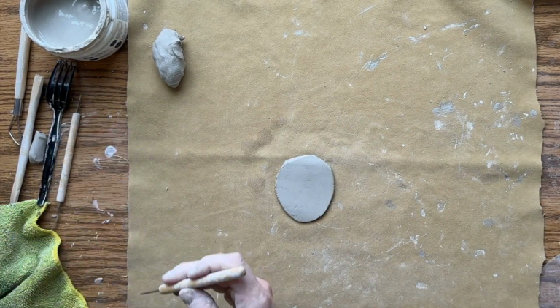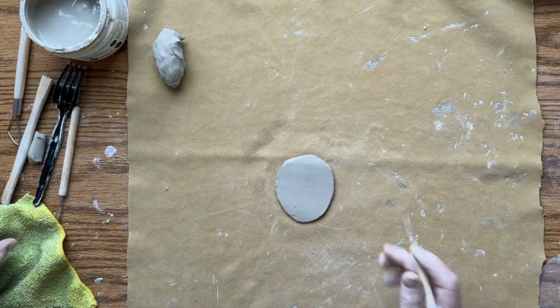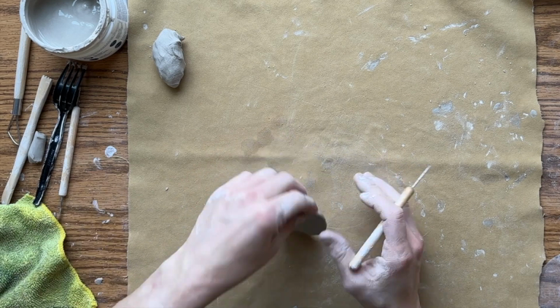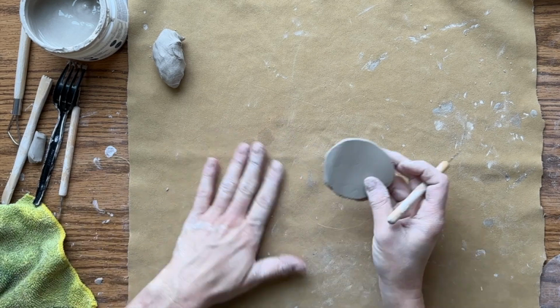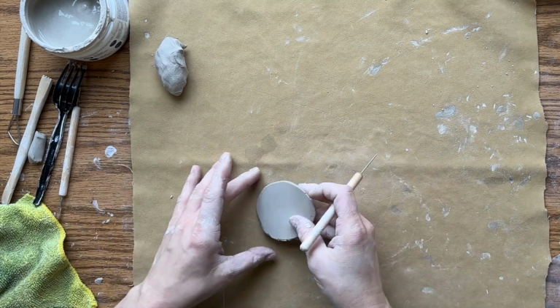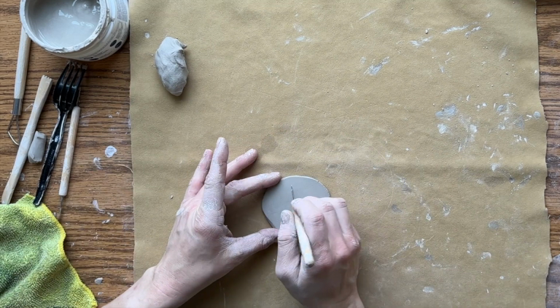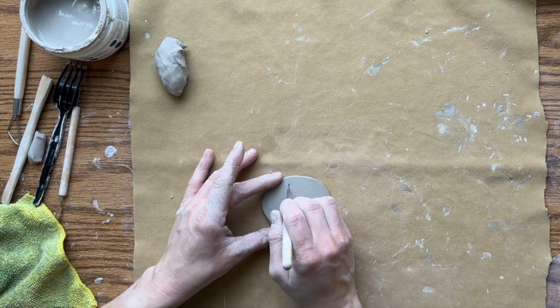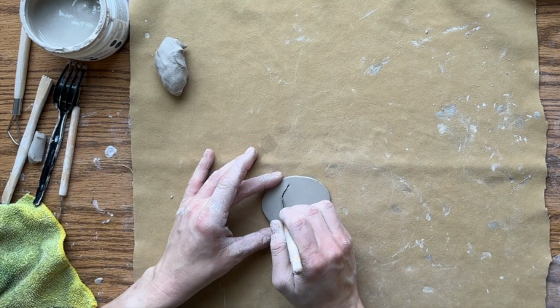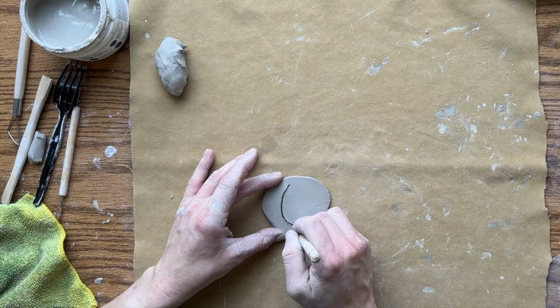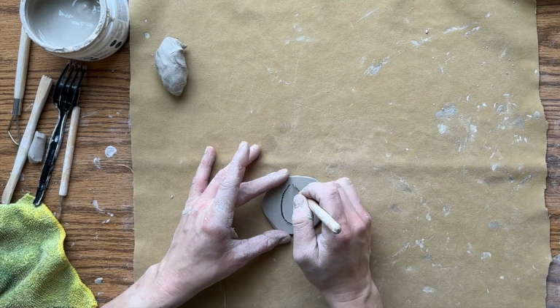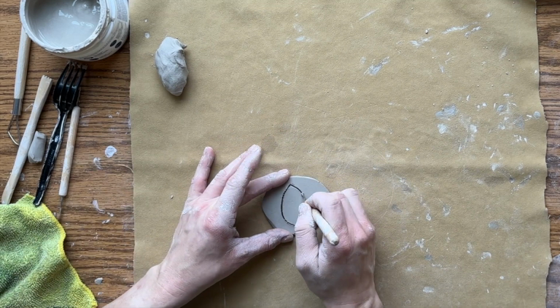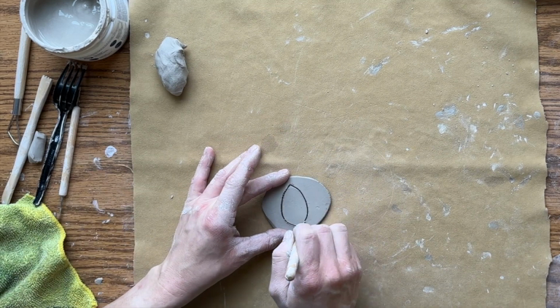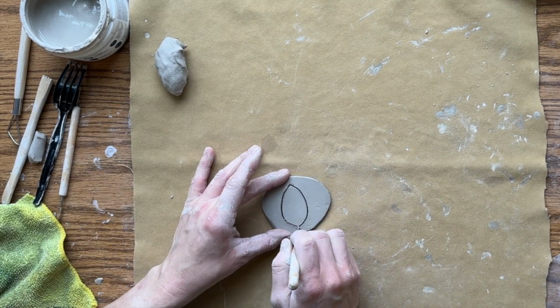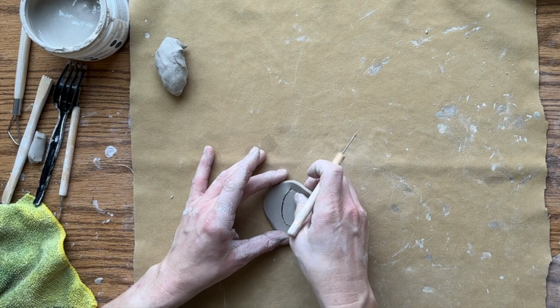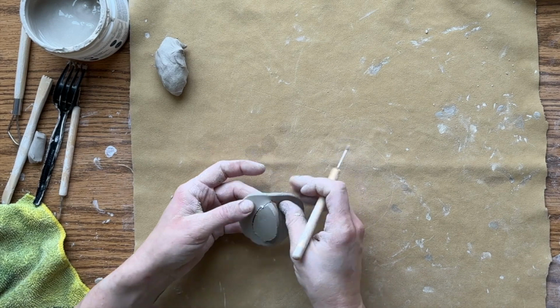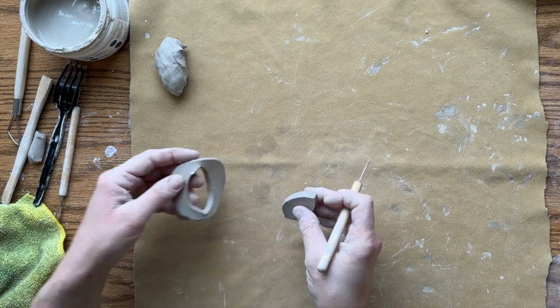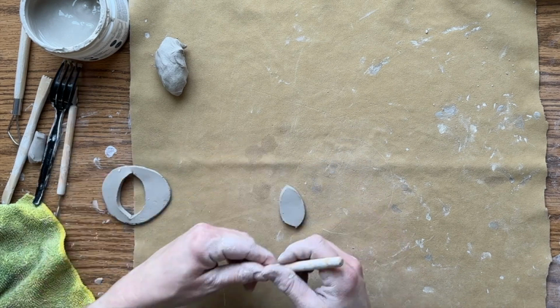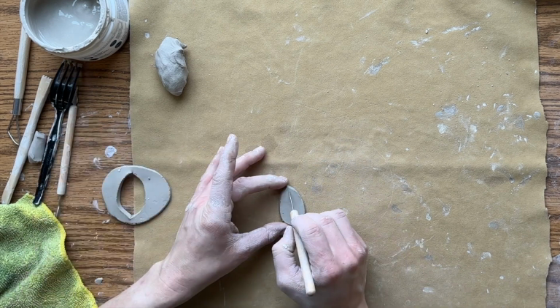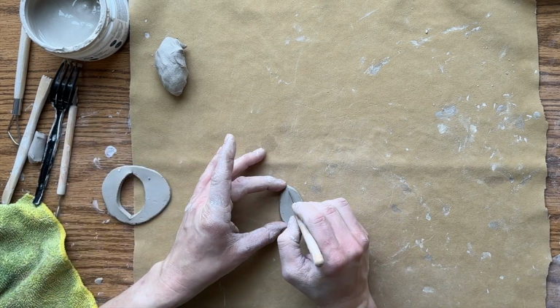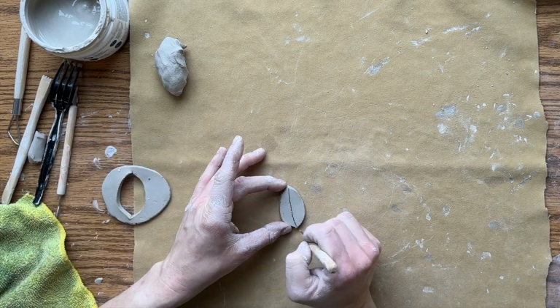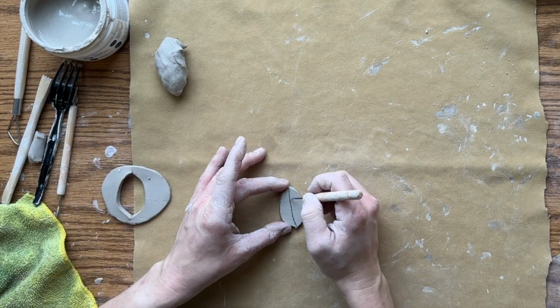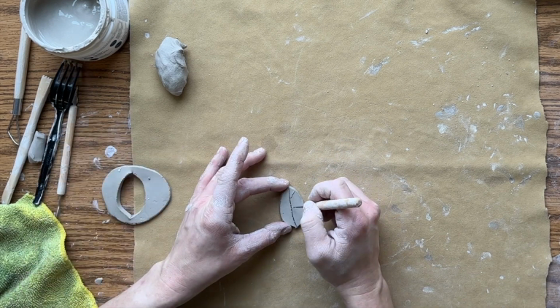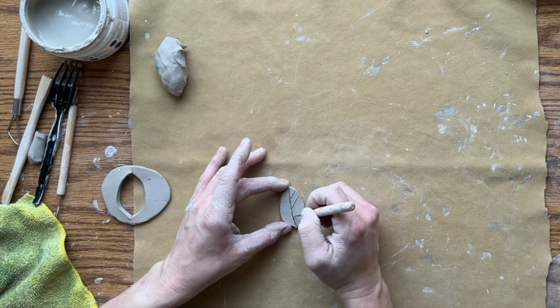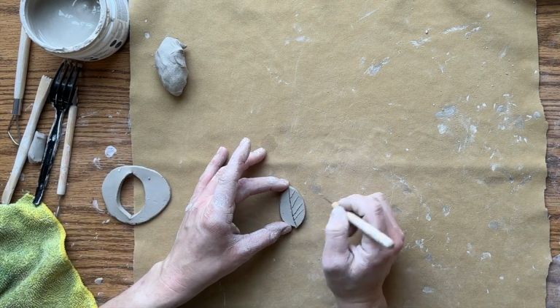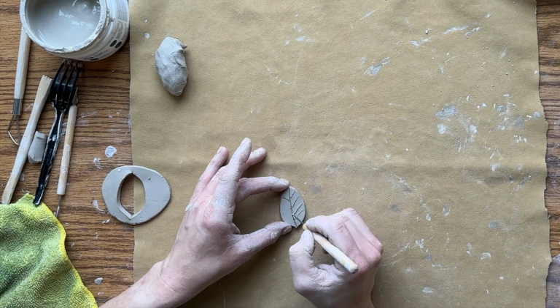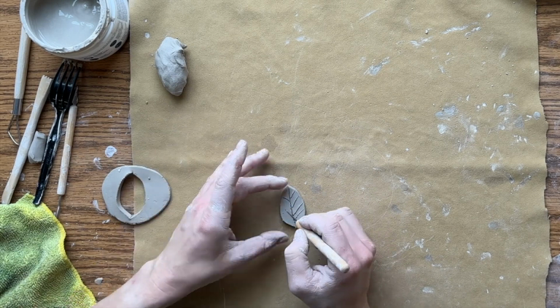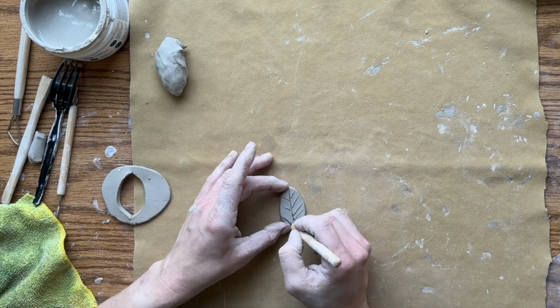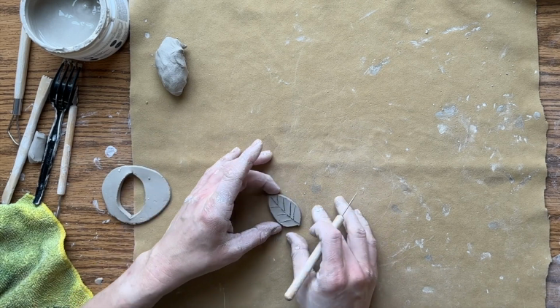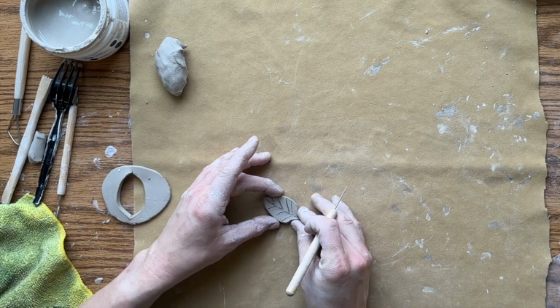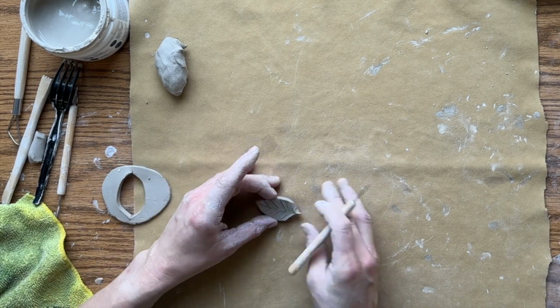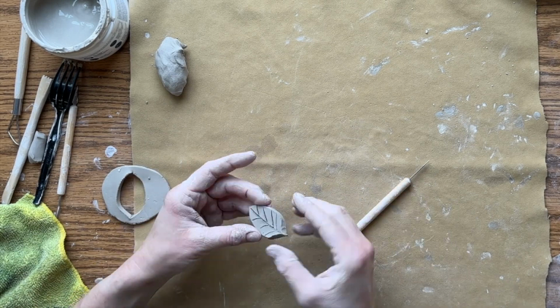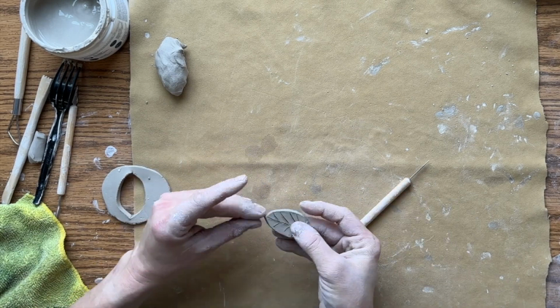Here I'm going to cut out a really simple basic shape — it's a leaf. You can still add some textures to a simple shape like this and attach it to your clay pot, and it will send the message that this is a leaf.